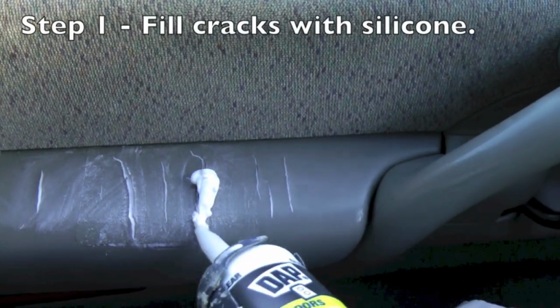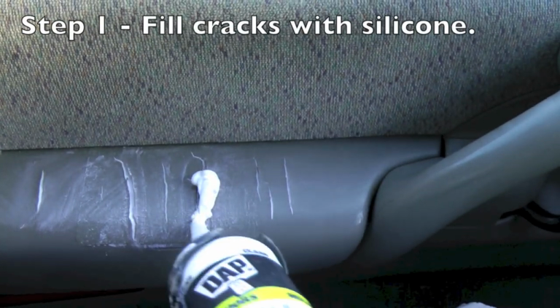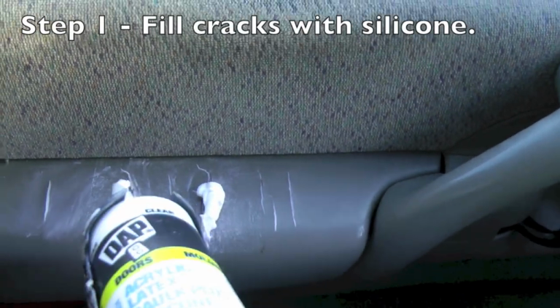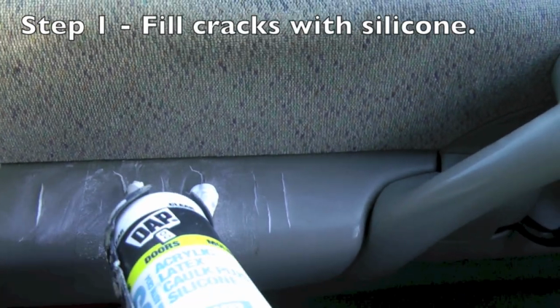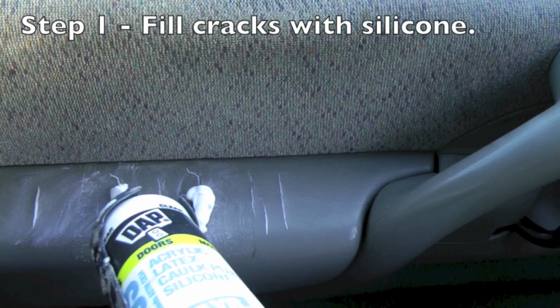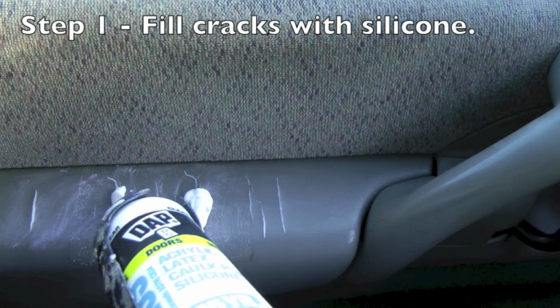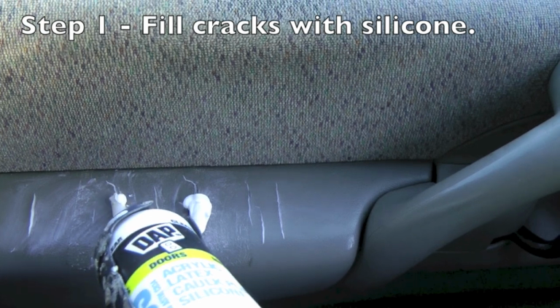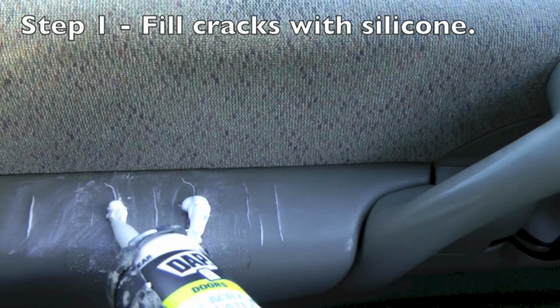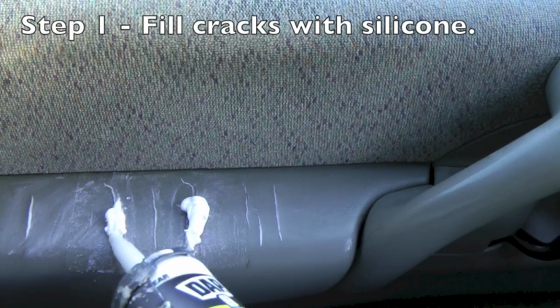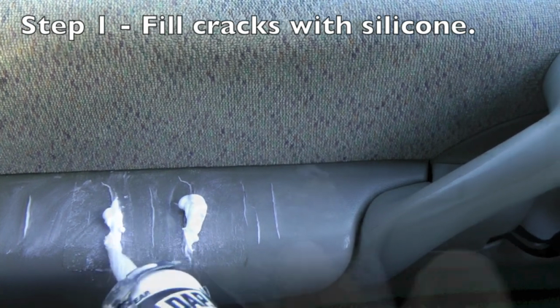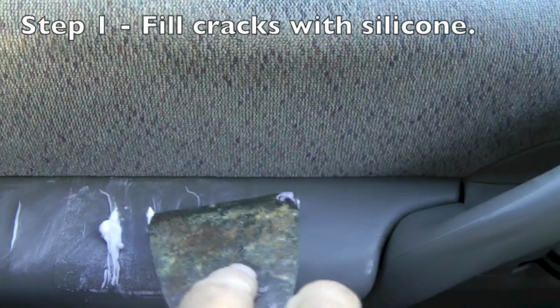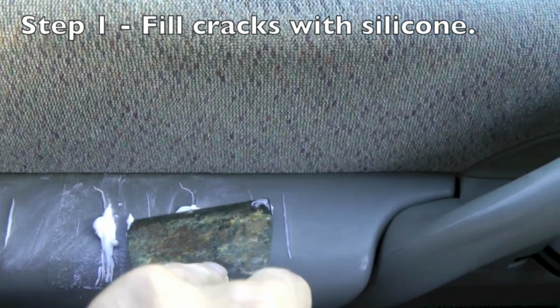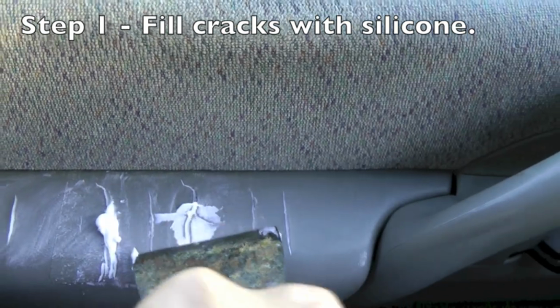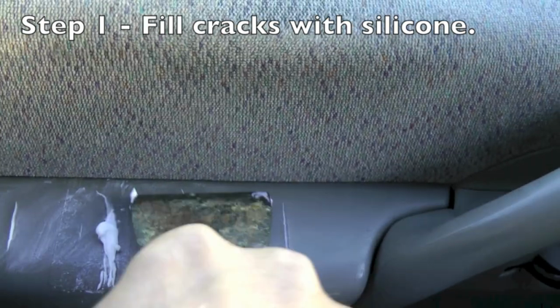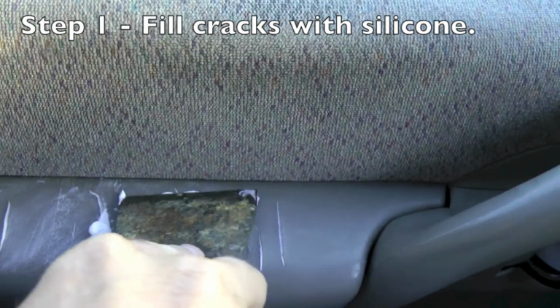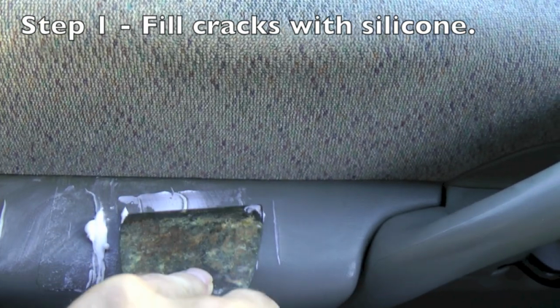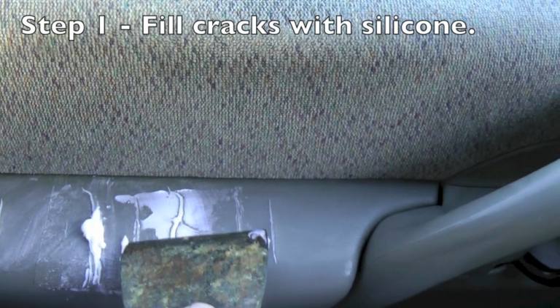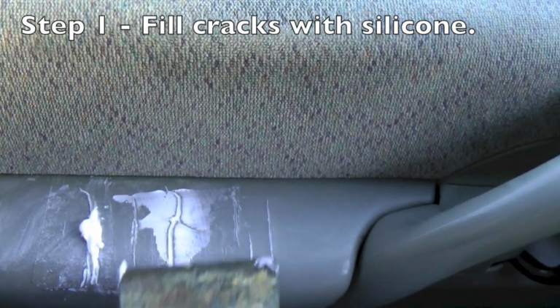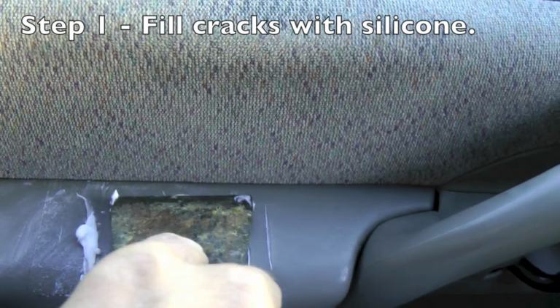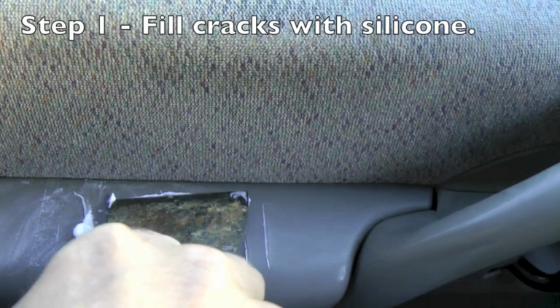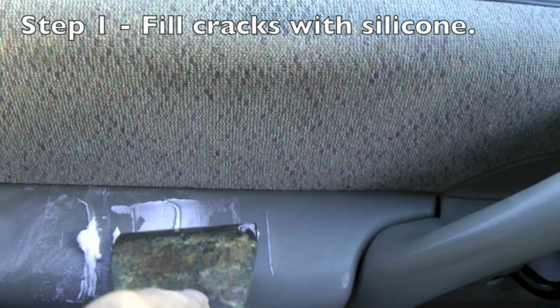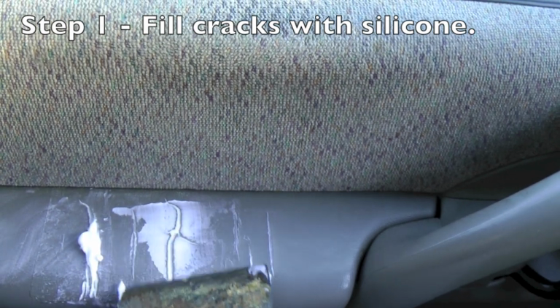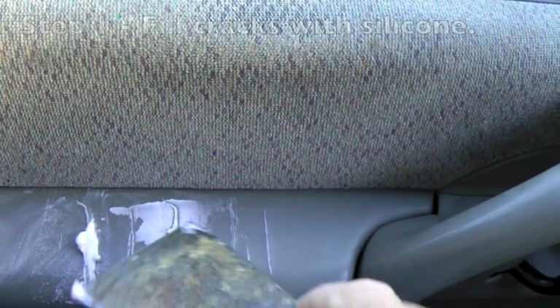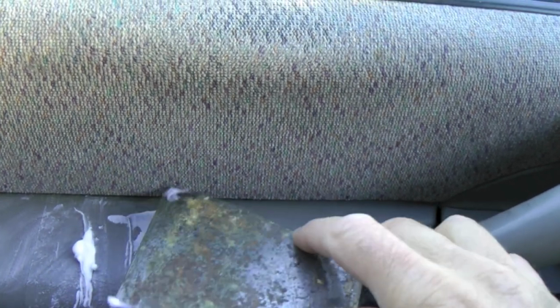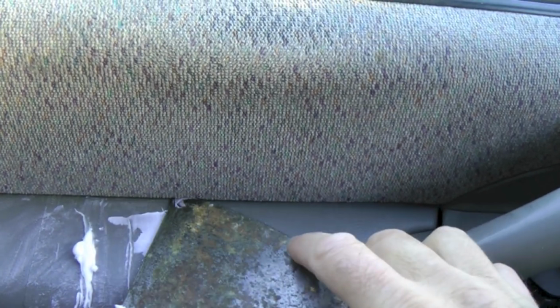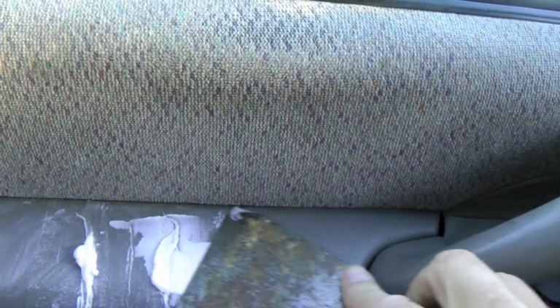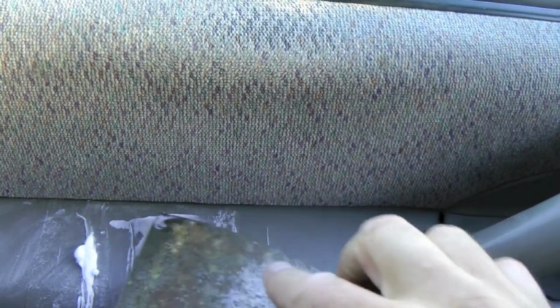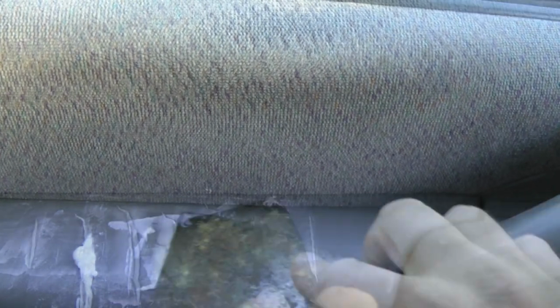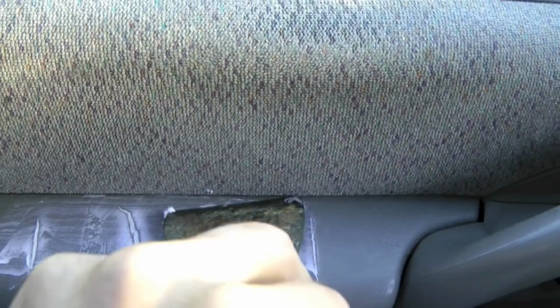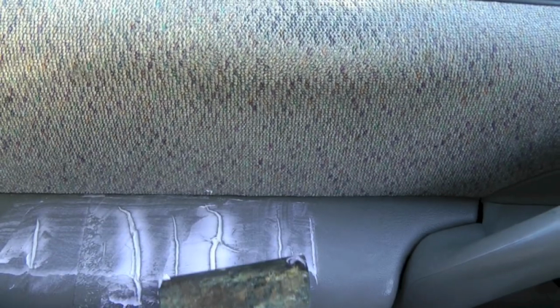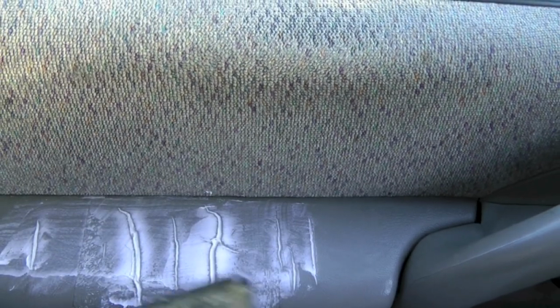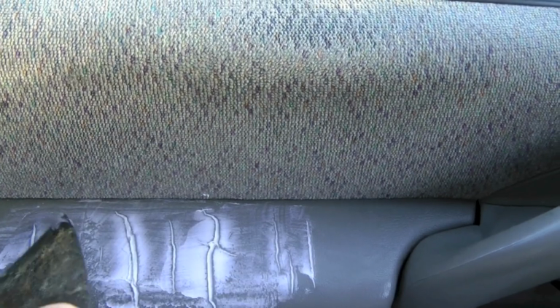The first step is to fill the cracks with silicone caulking. You can see I'm using a clear silicone caulking, but it starts out white. I like this because I can see when it's dry and when I can start sanding.